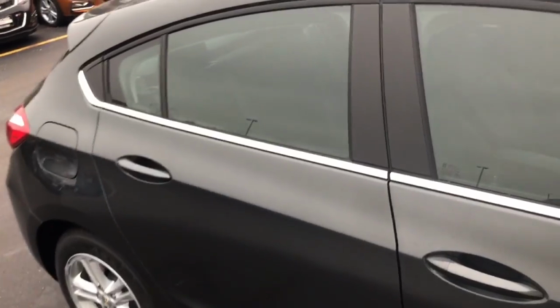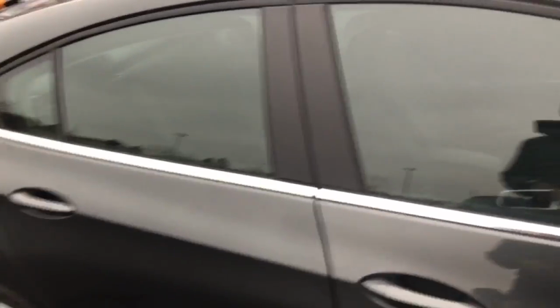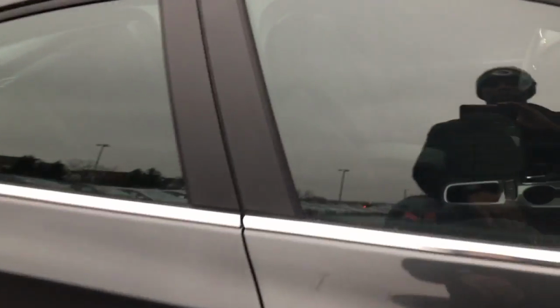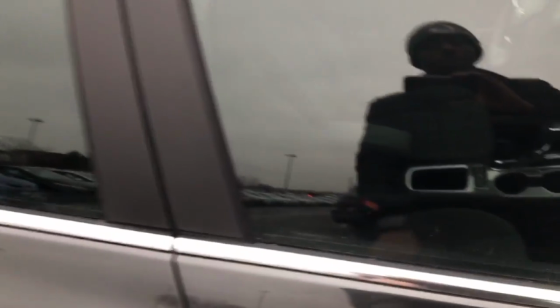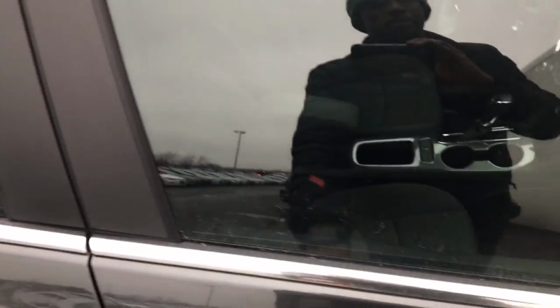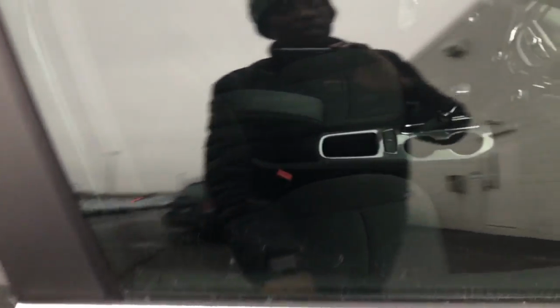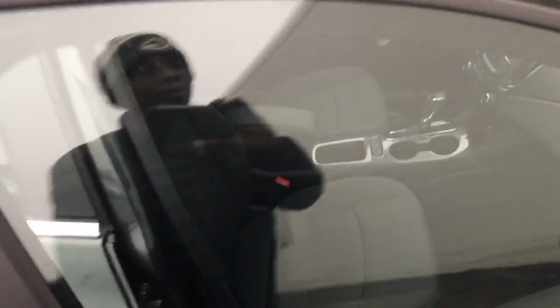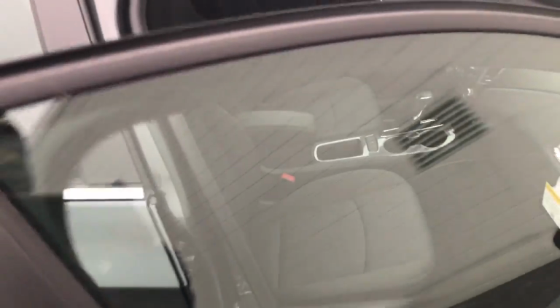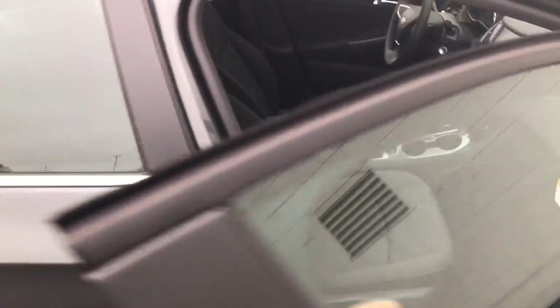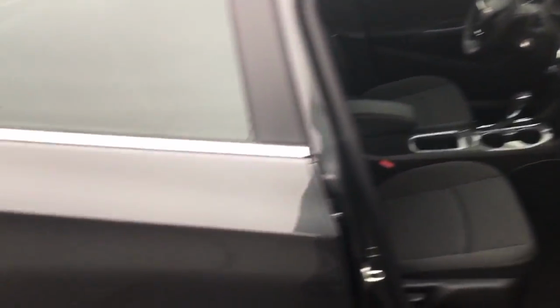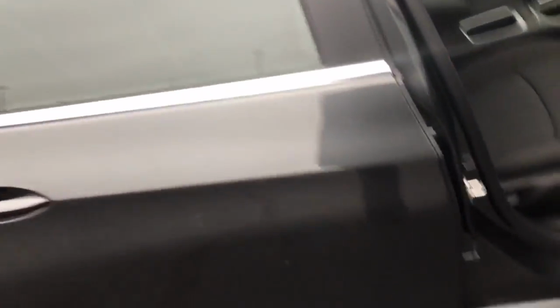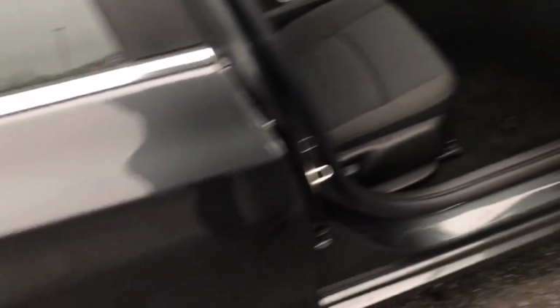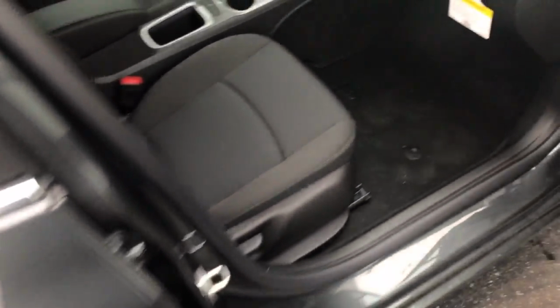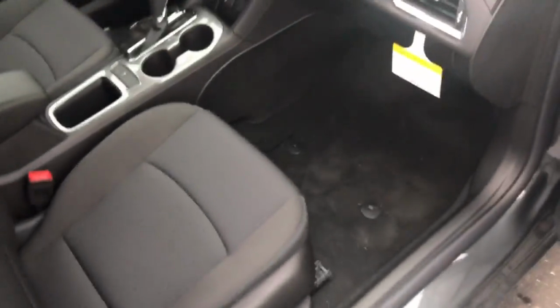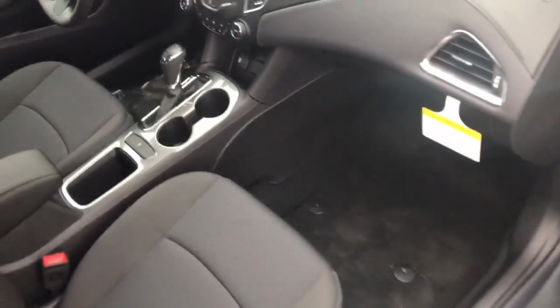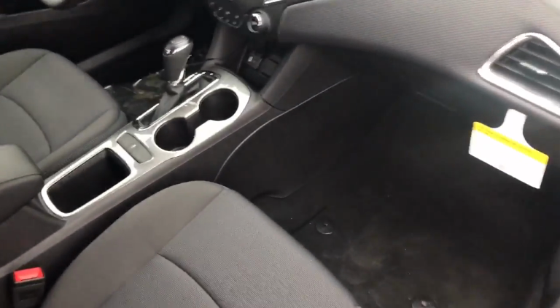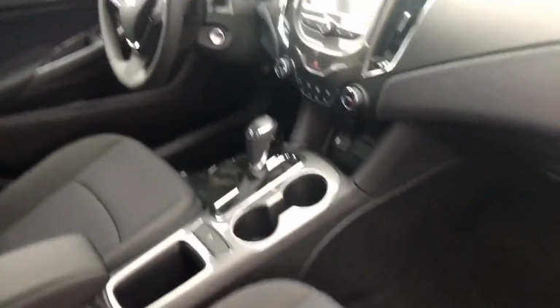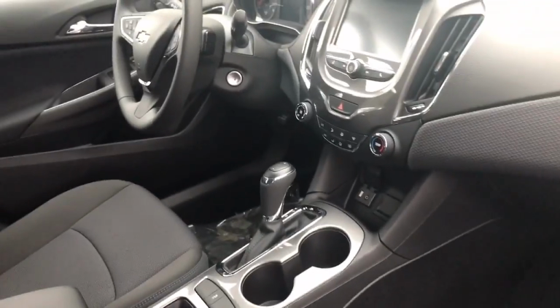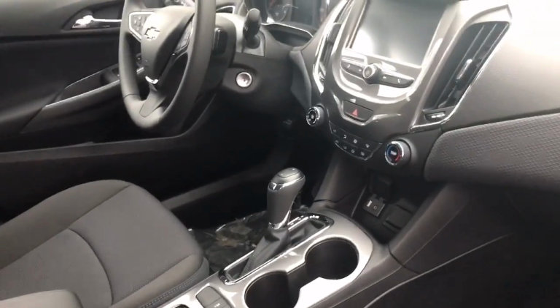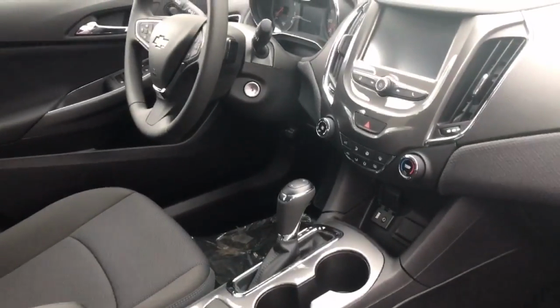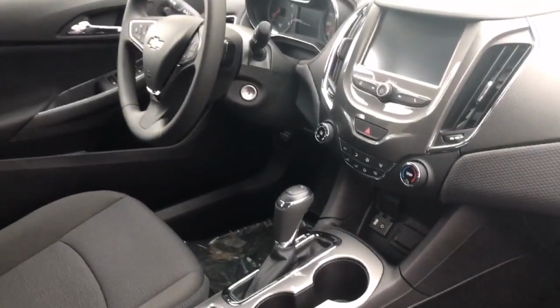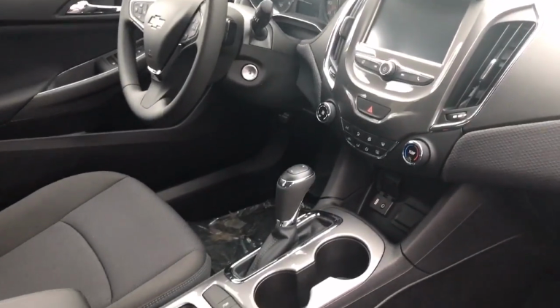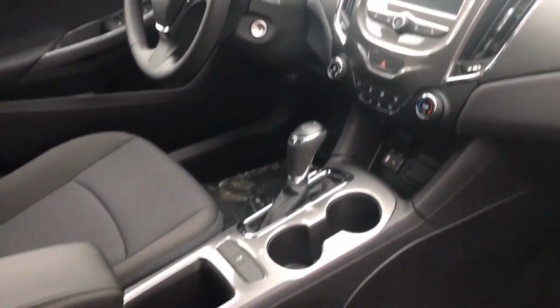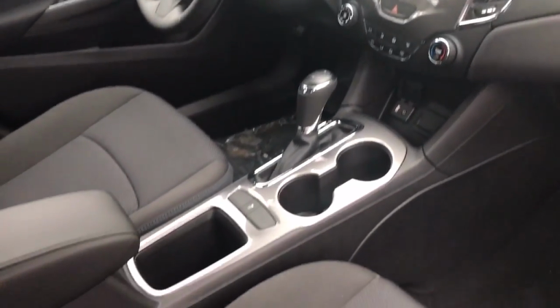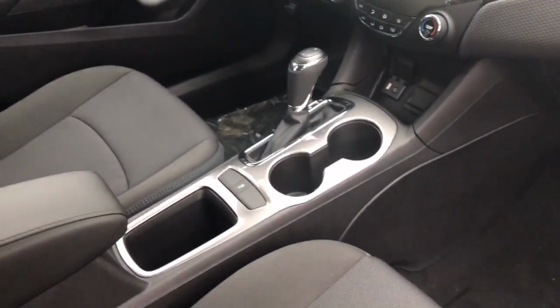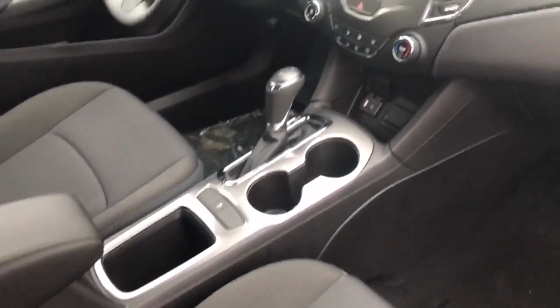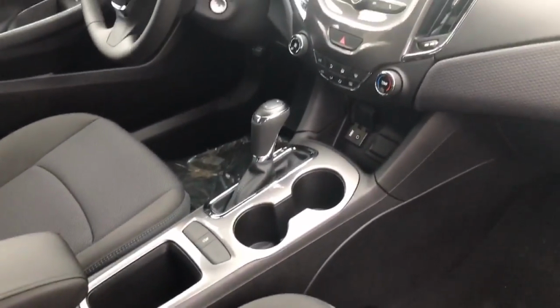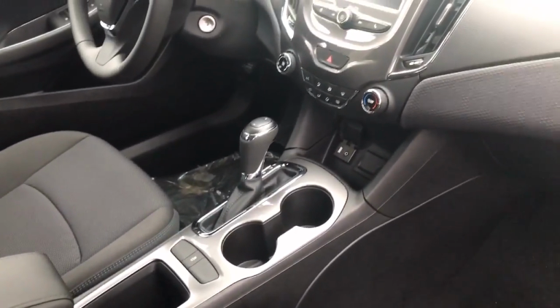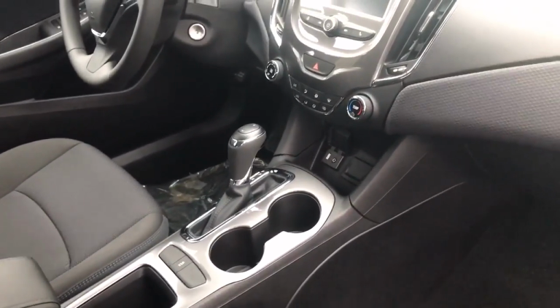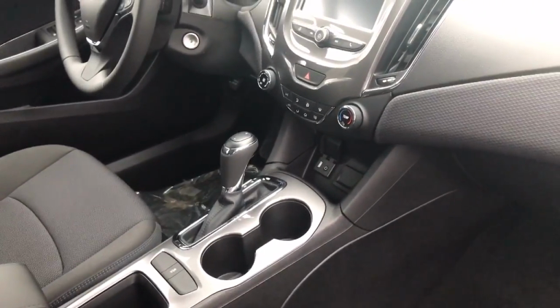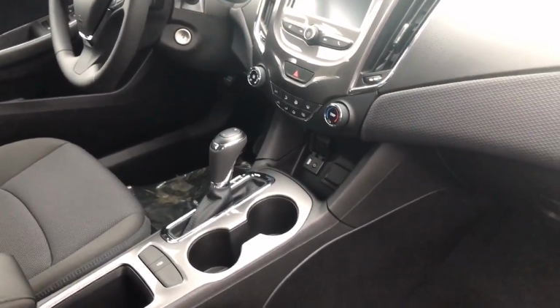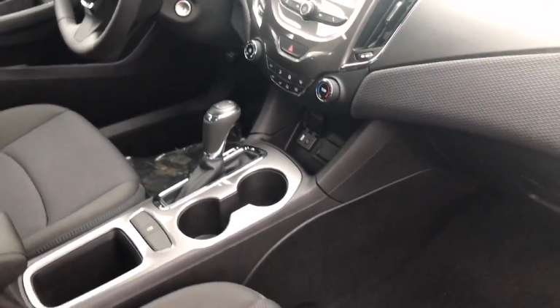Dark interior, black interior. Some of the standard features: you do have the backup camera, 6-speed automatic, and it does come with